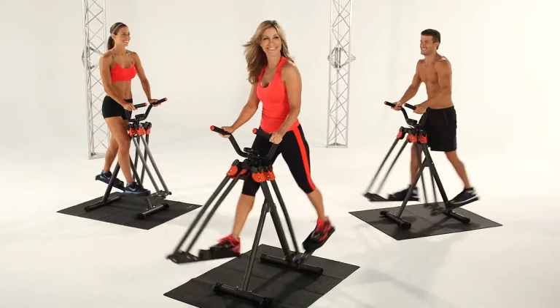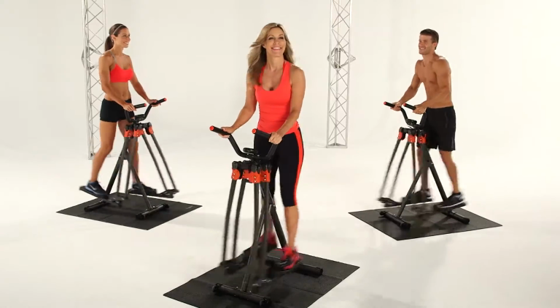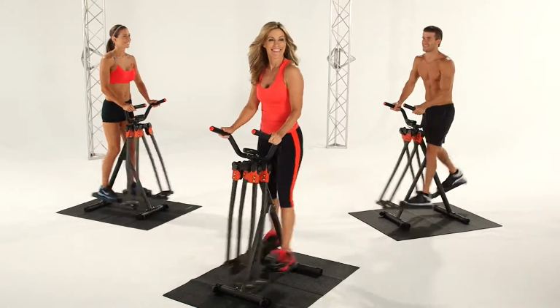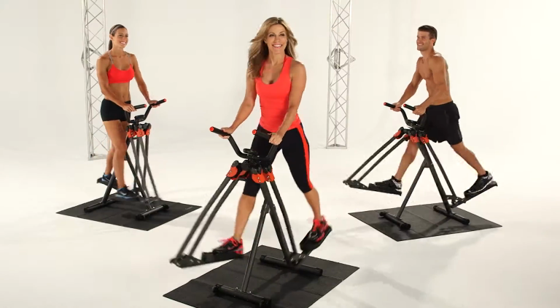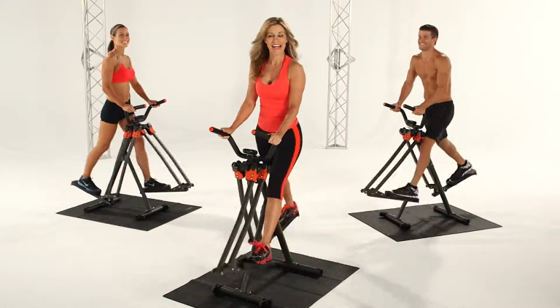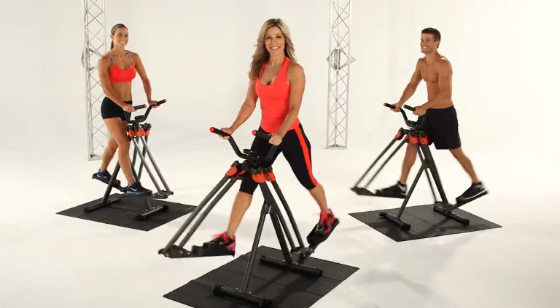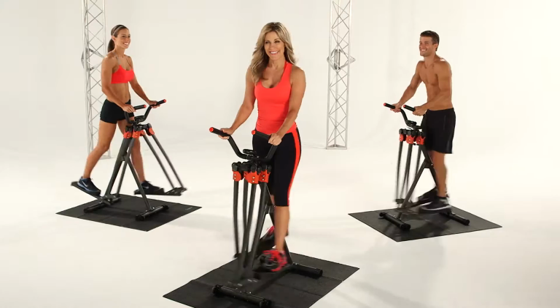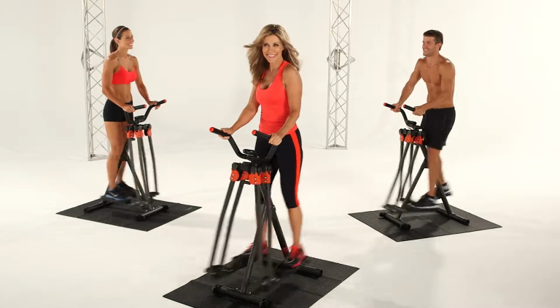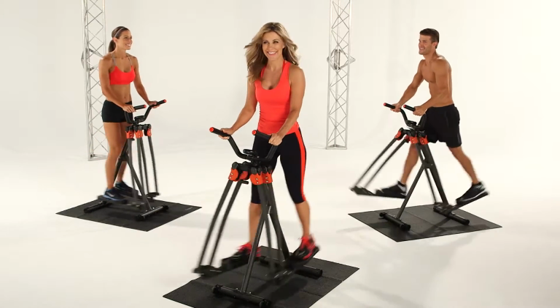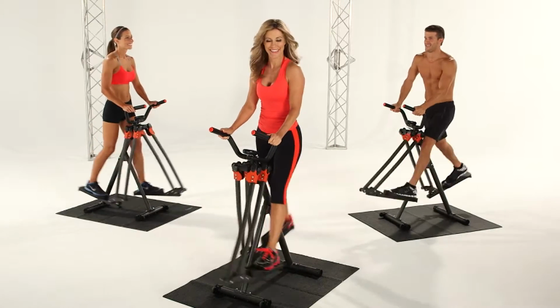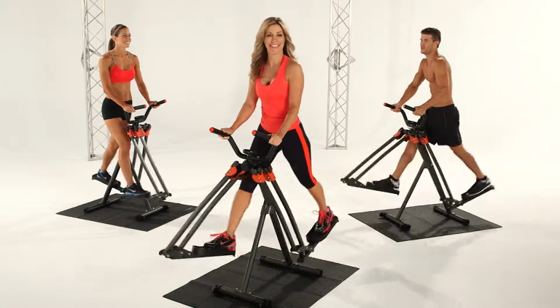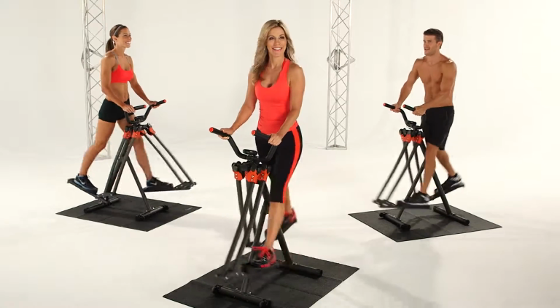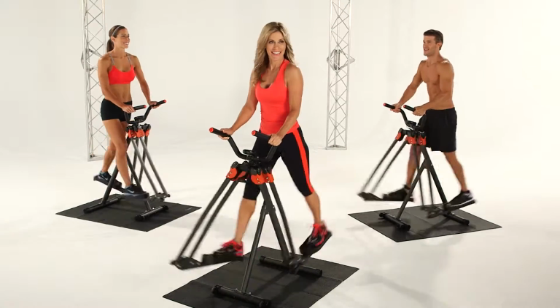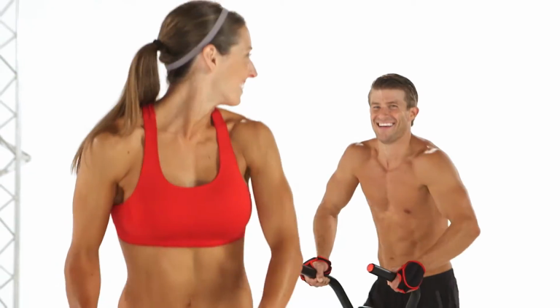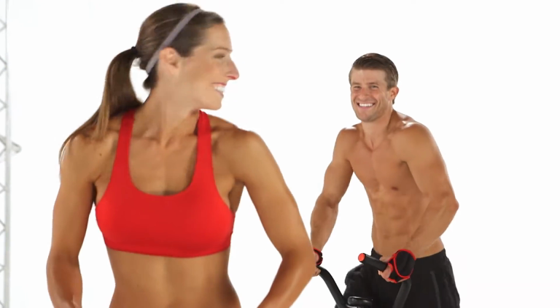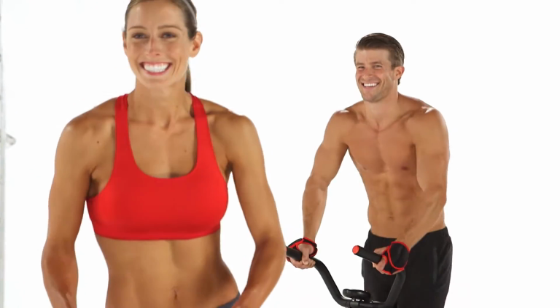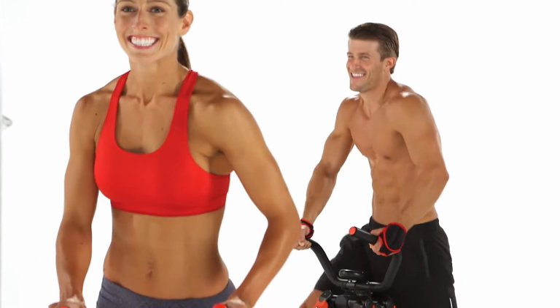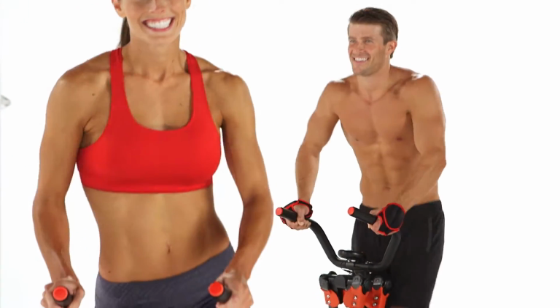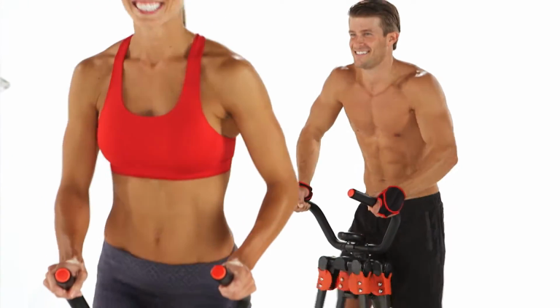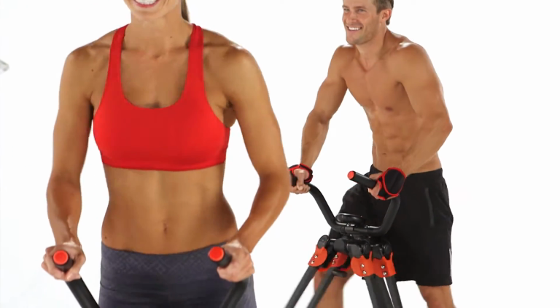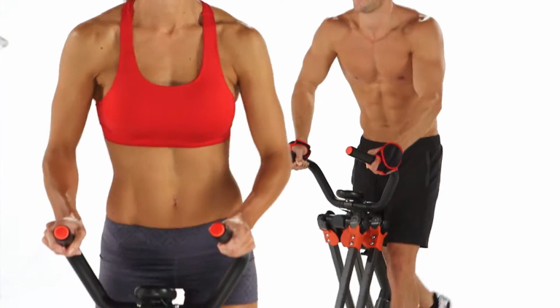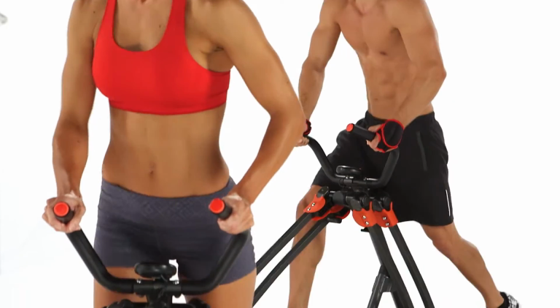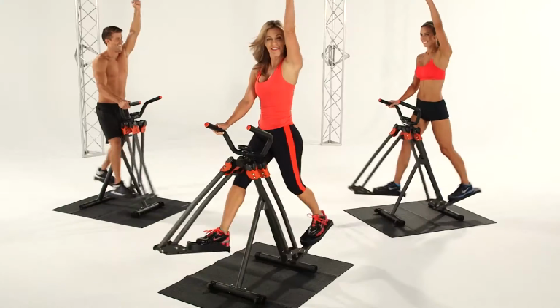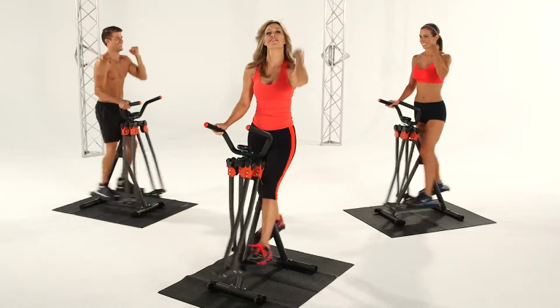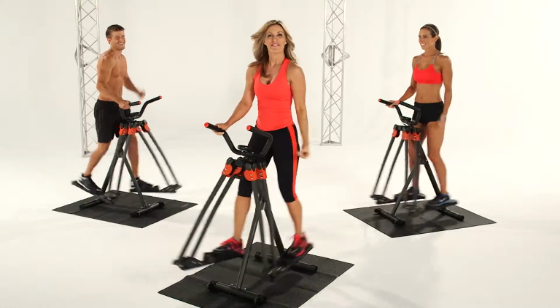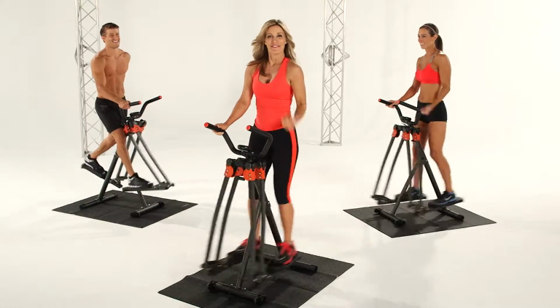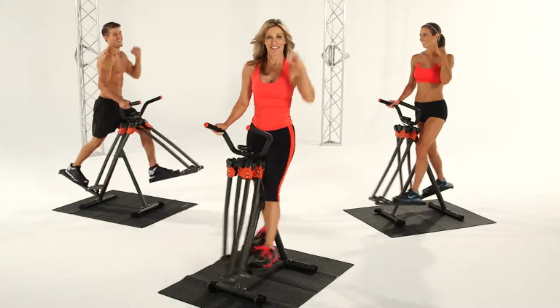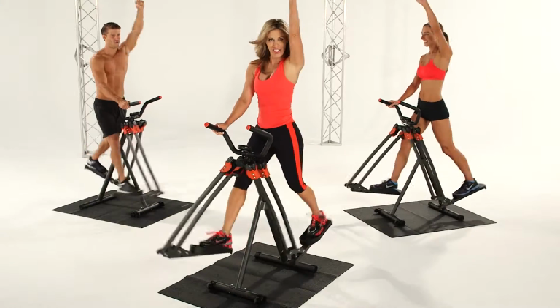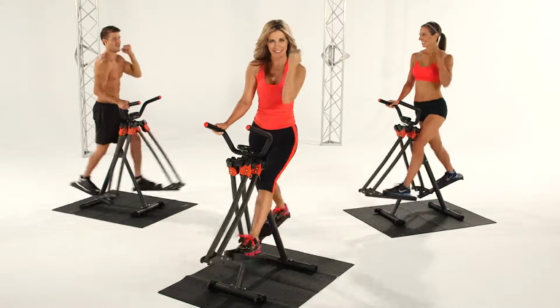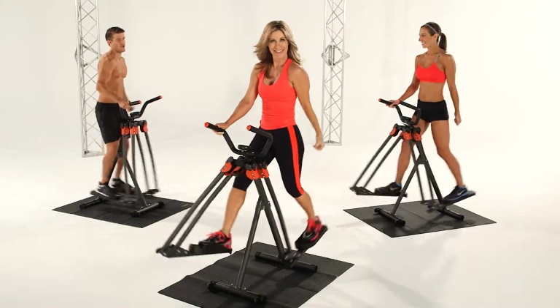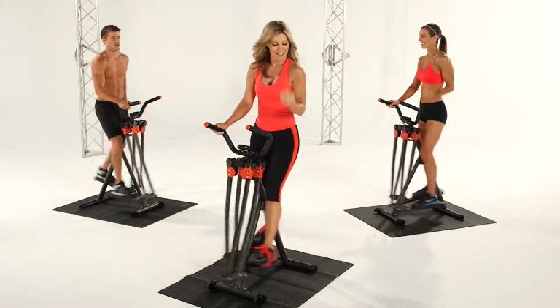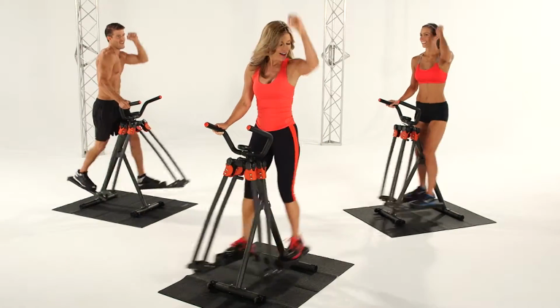Hi, it's Brenda, and this is my new Slim Strider 360, the fun, free-motion workout that helps you burn fat, shape leaner thighs, and feel more flexible than you've felt in years.